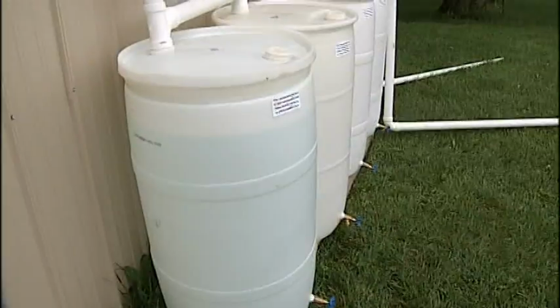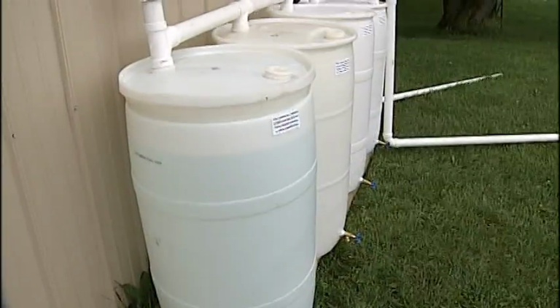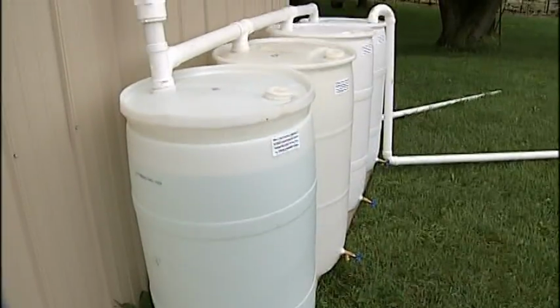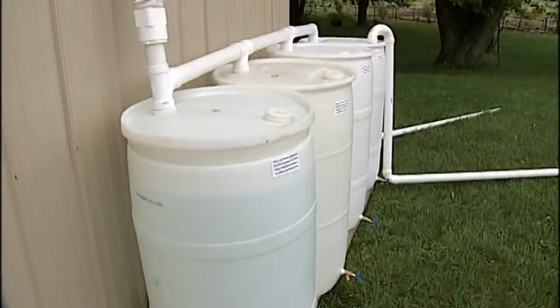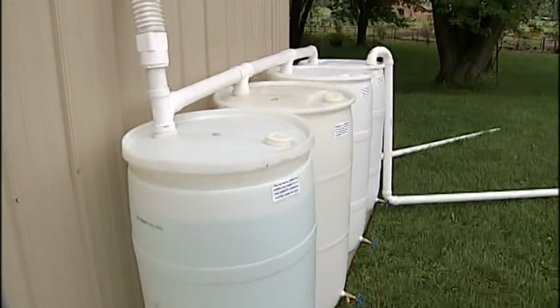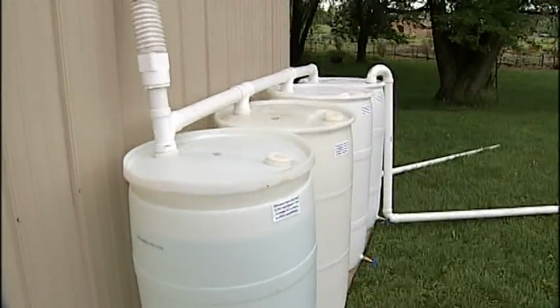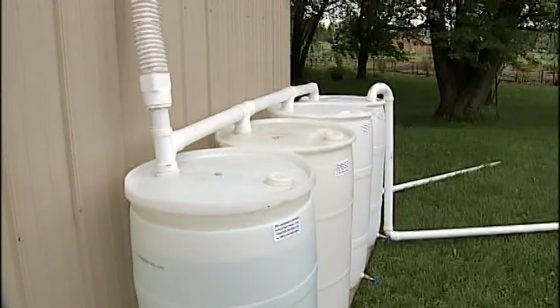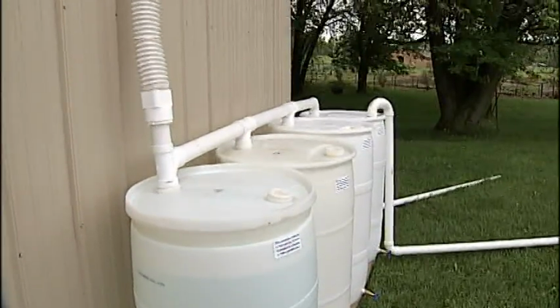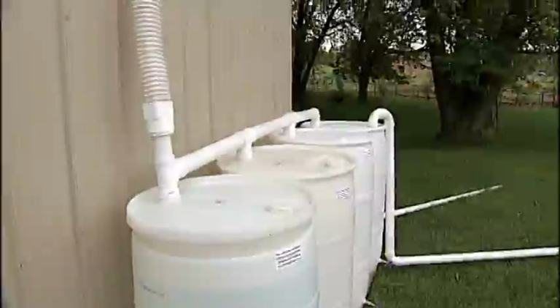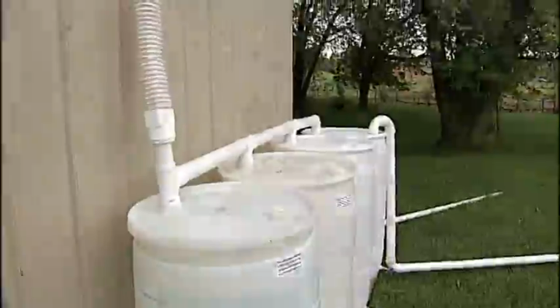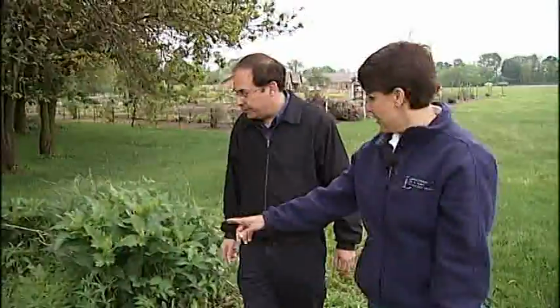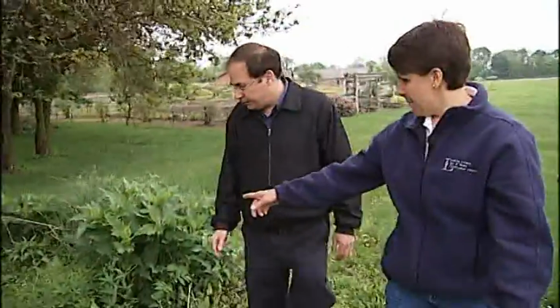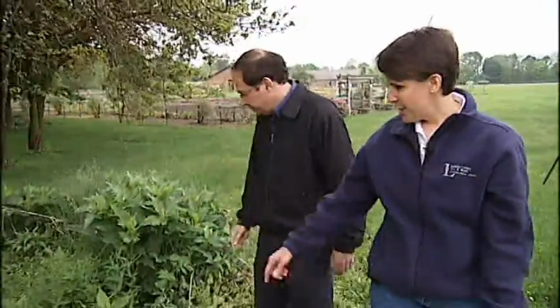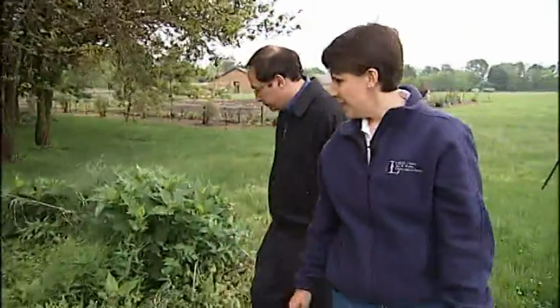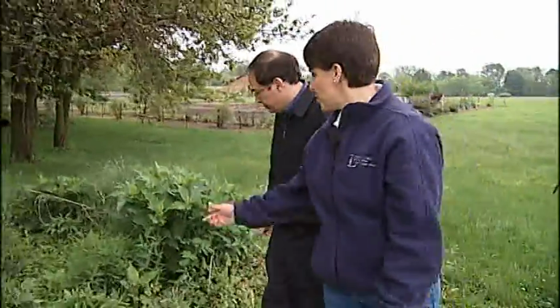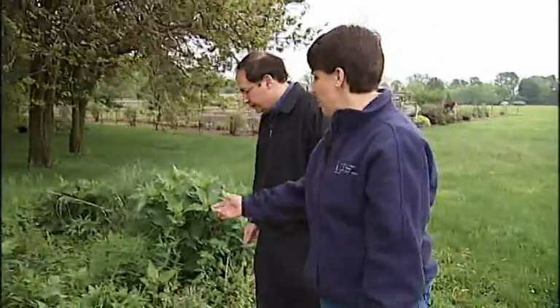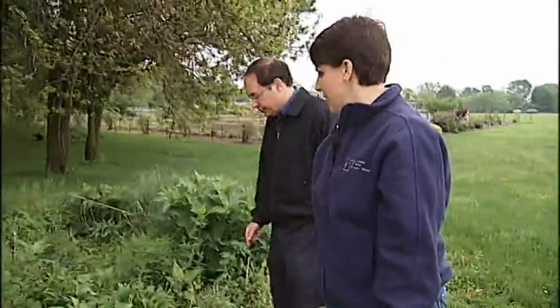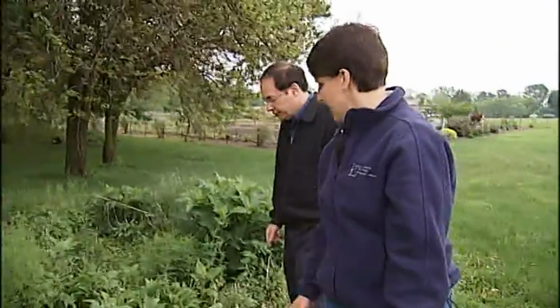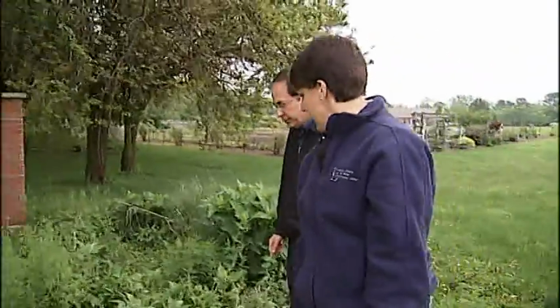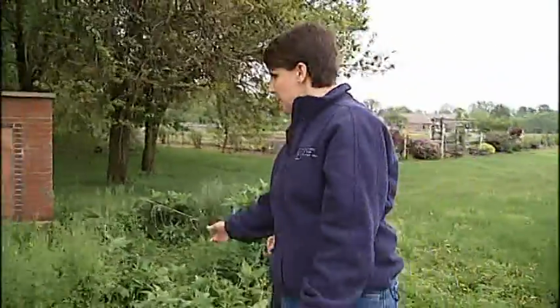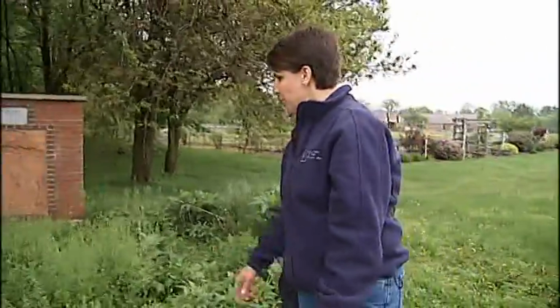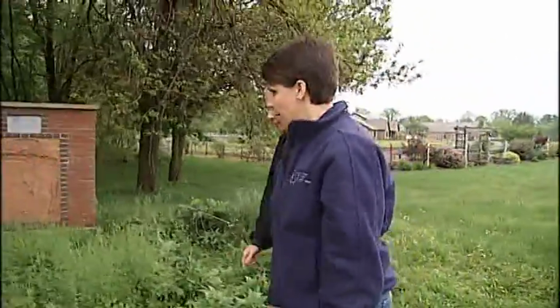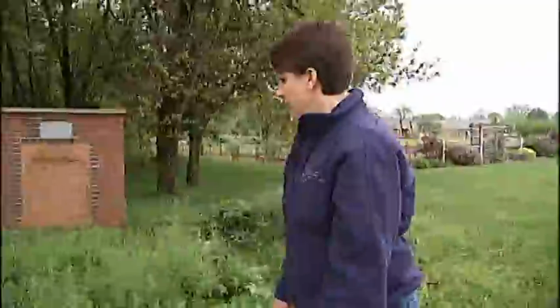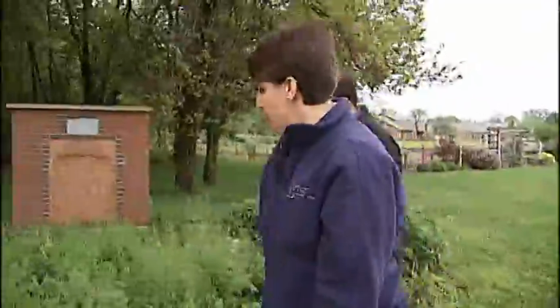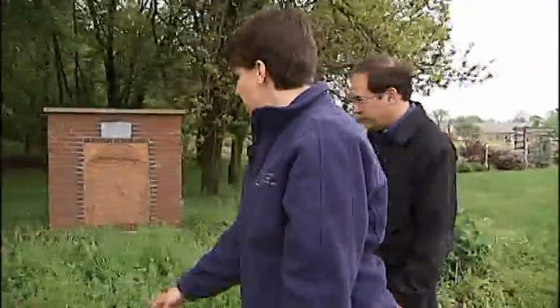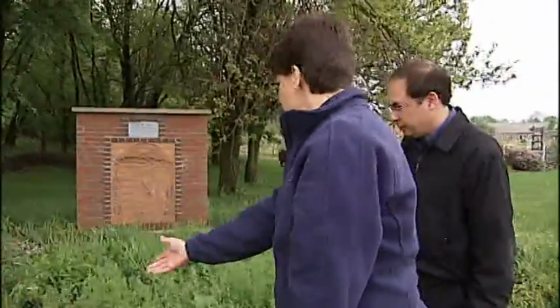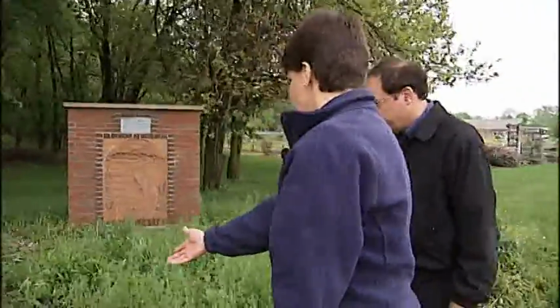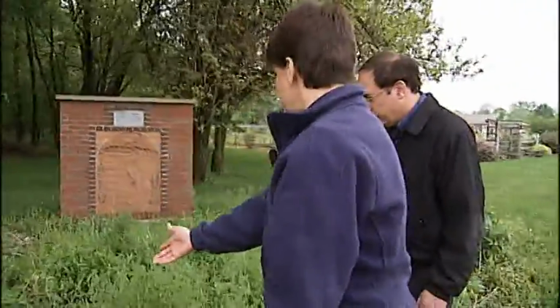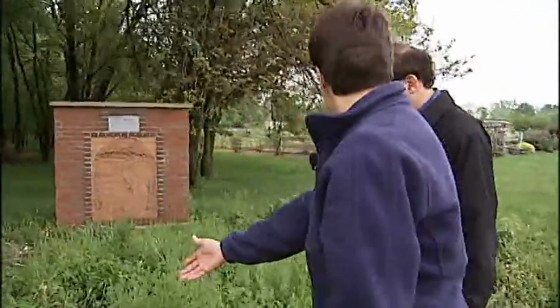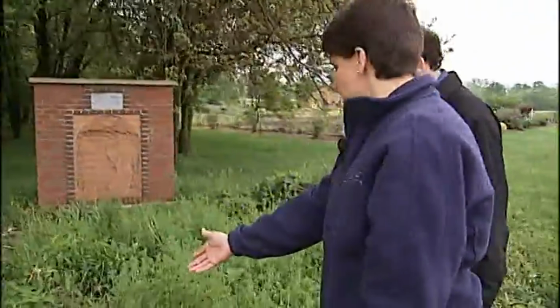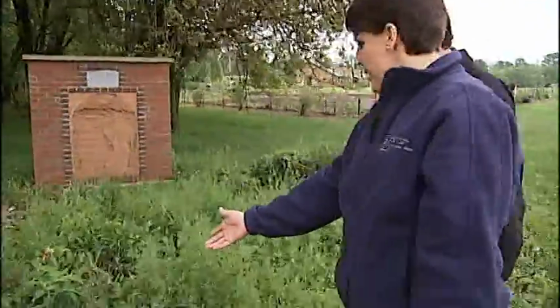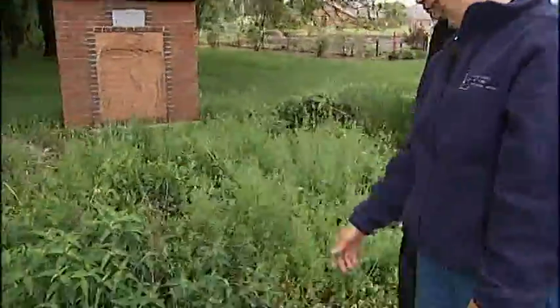The rain barrels cost $50 and come with plenty of helpful advice for a rainy day. In Newark, meteorologist Ben Gelber, NBC4. Bee balm is a very nice plant. The bees love it. It's very good for the different bees.